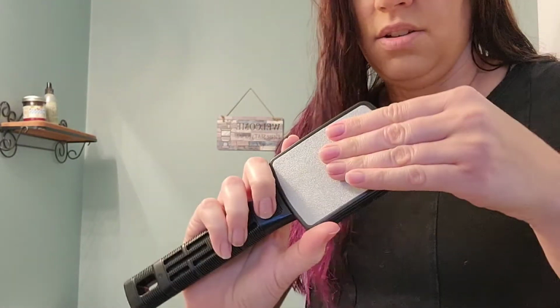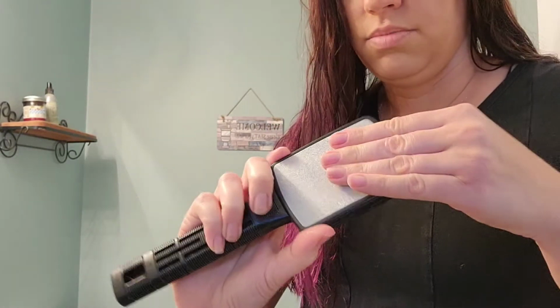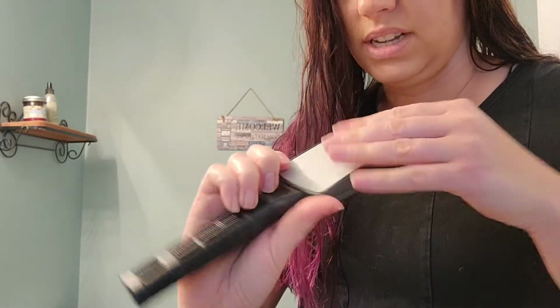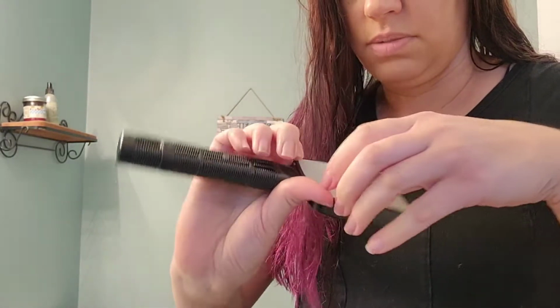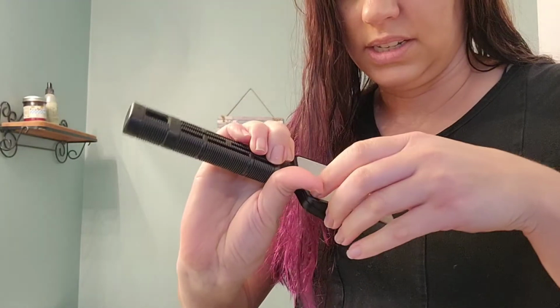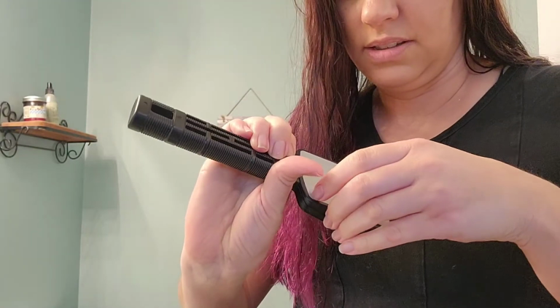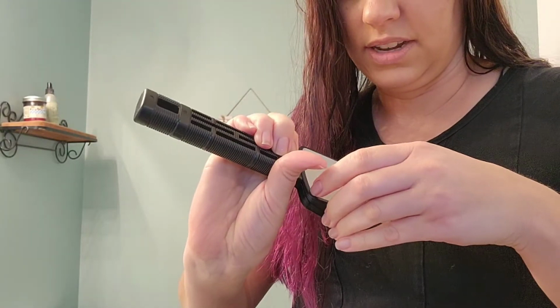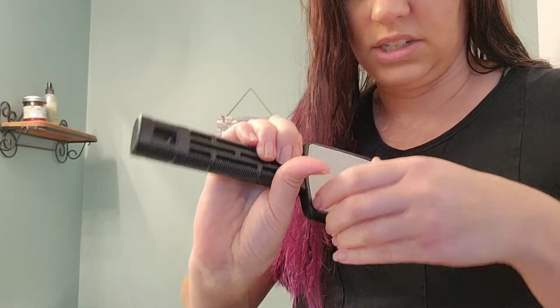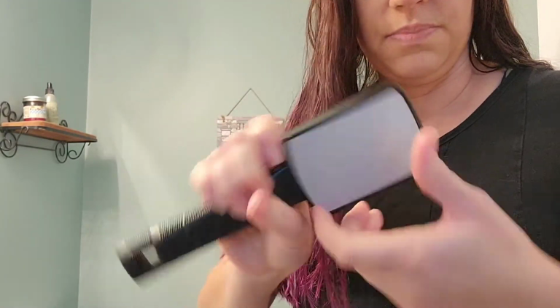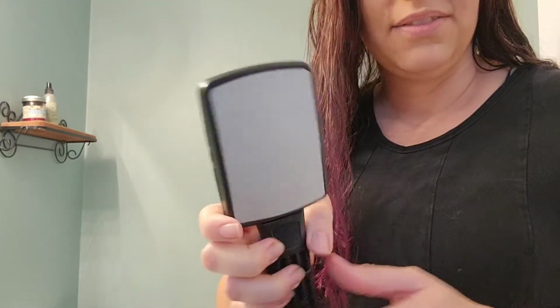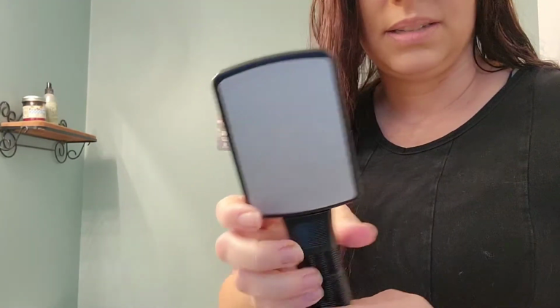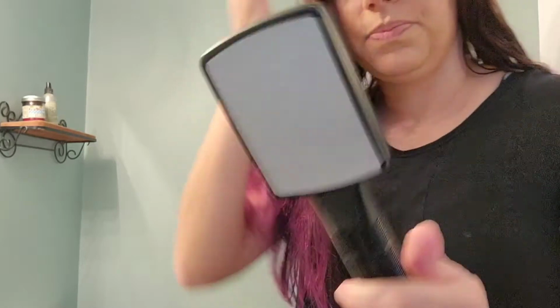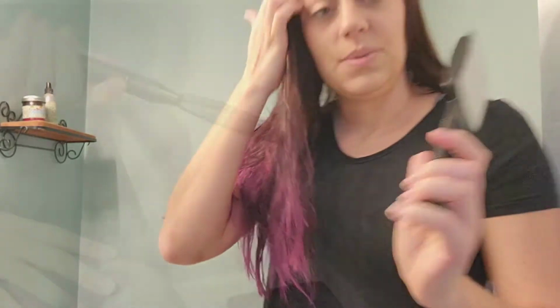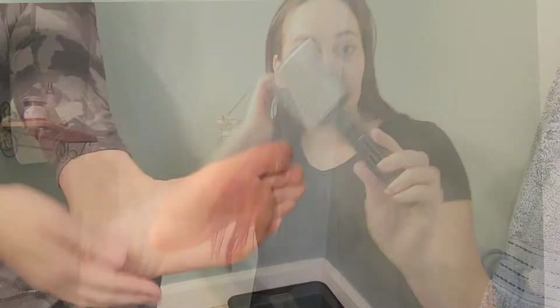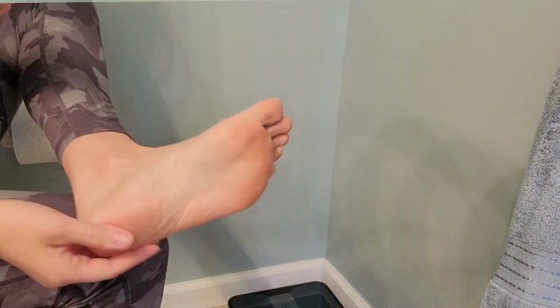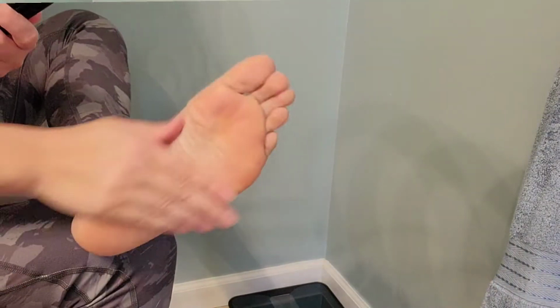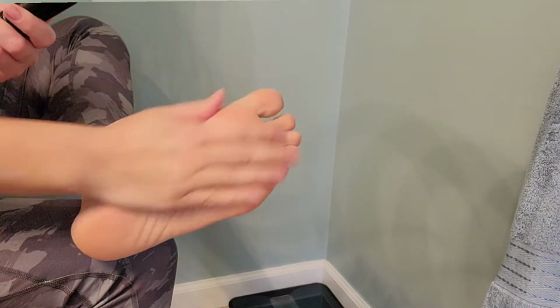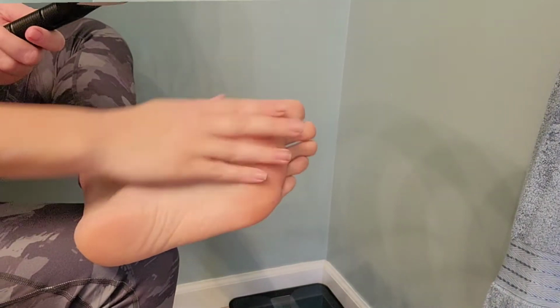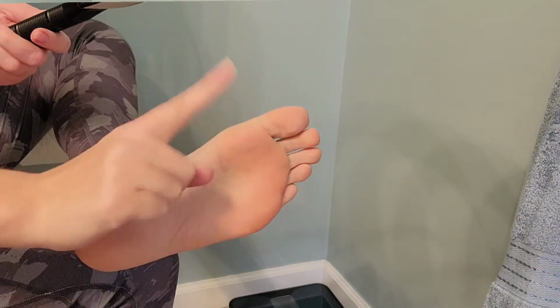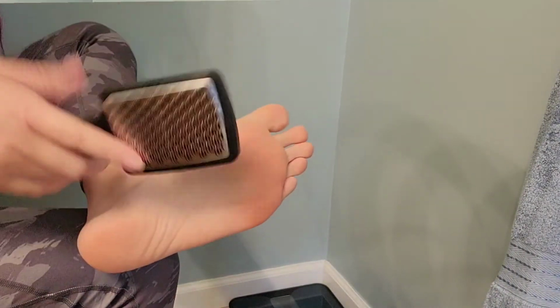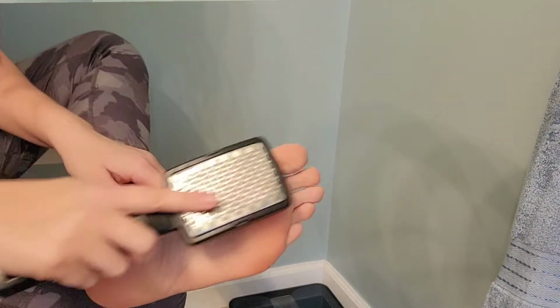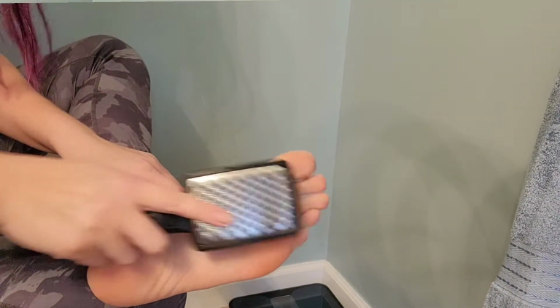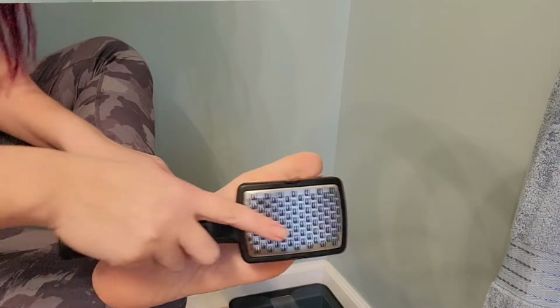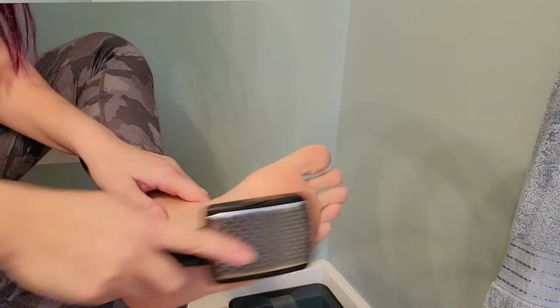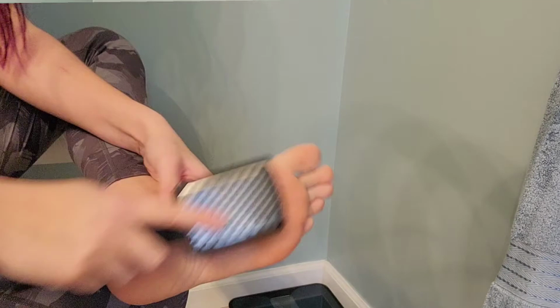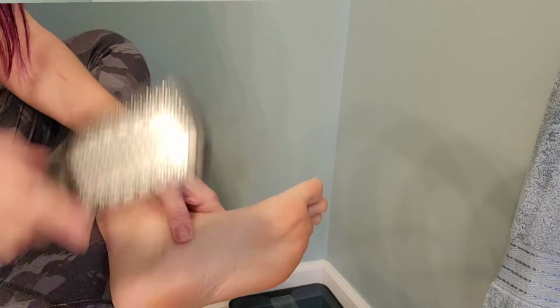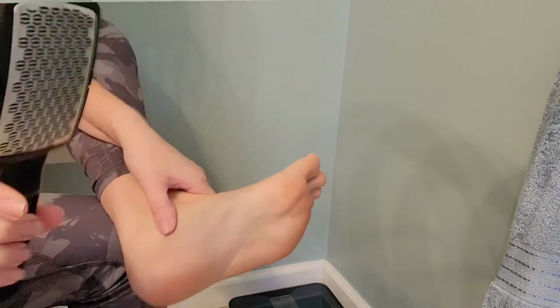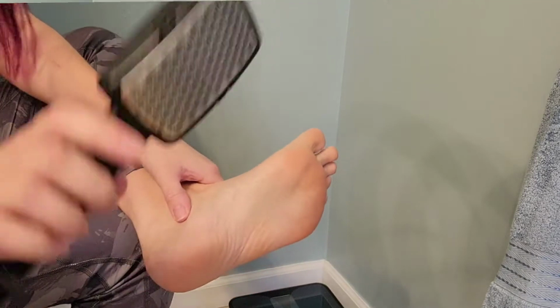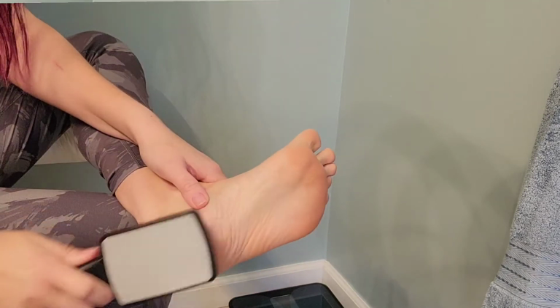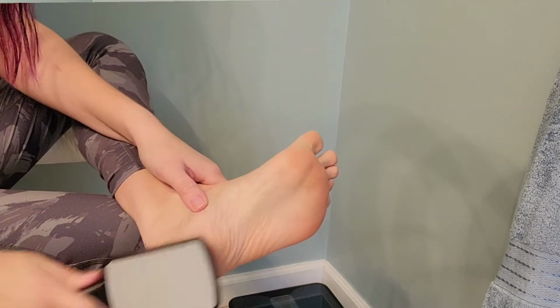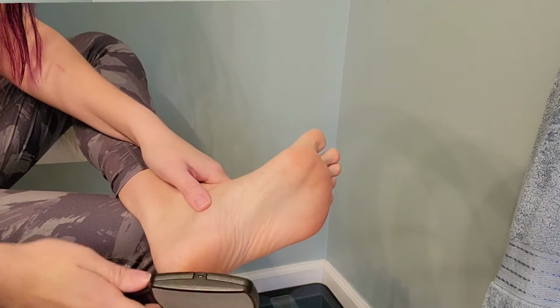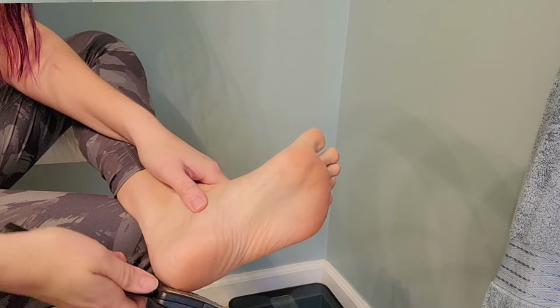This part is where the sandpaper is, and you can actually remove it and replace it — very easy and simple to do. You can store this very easily too; look how small it is. It slips right into a drawer and doesn't take up much space at all.